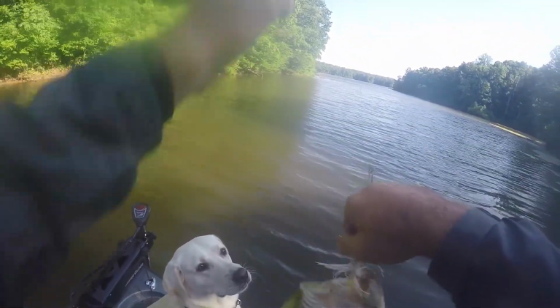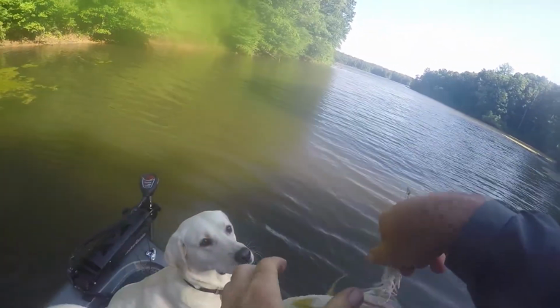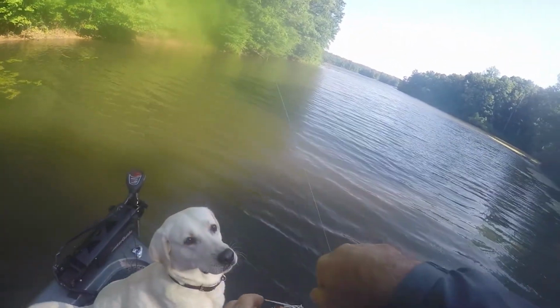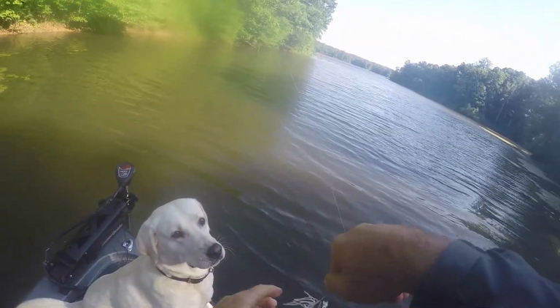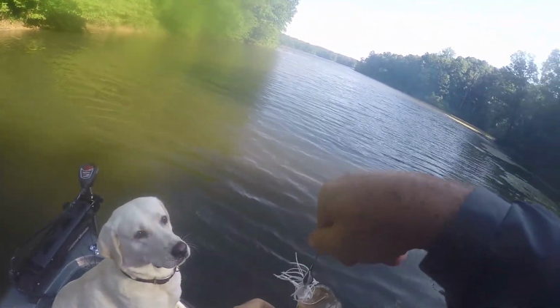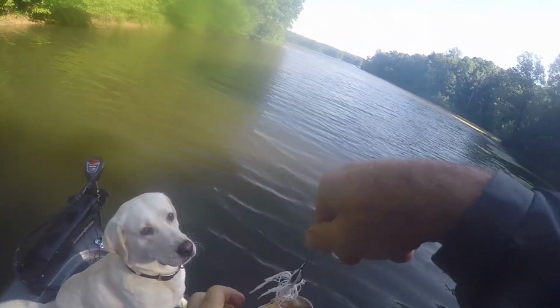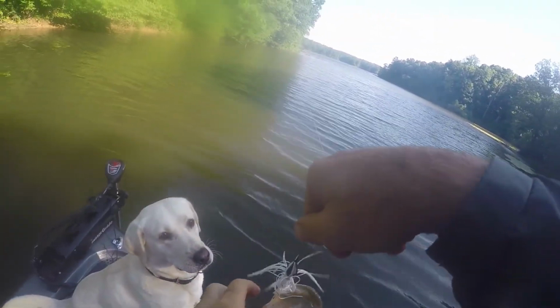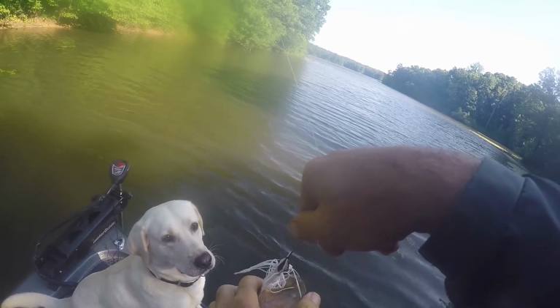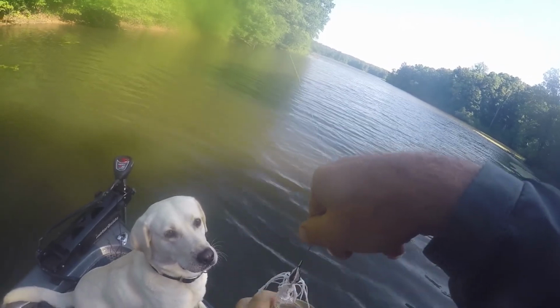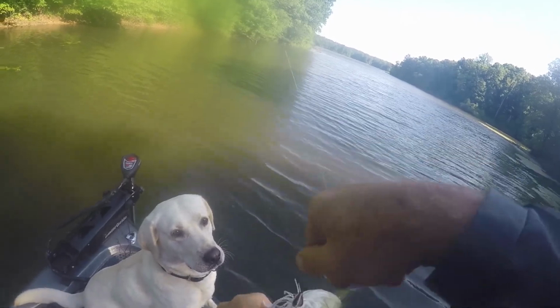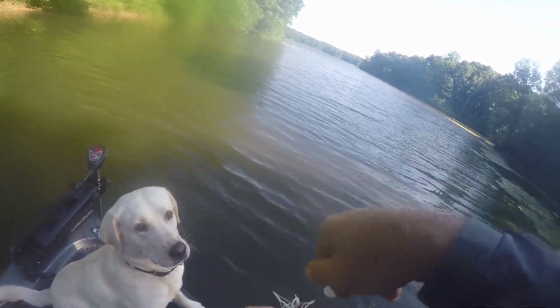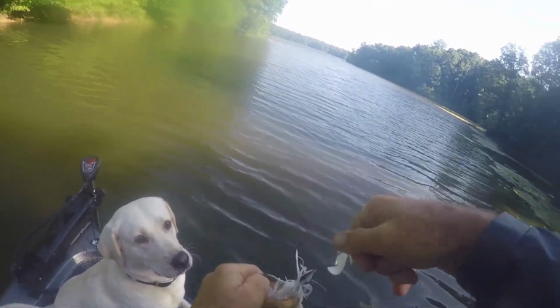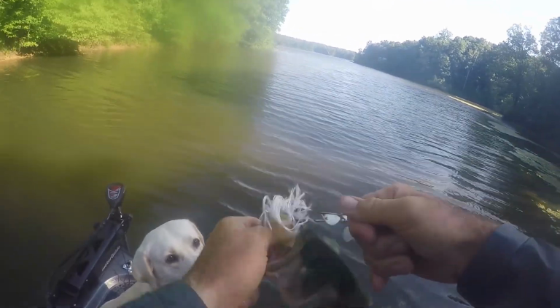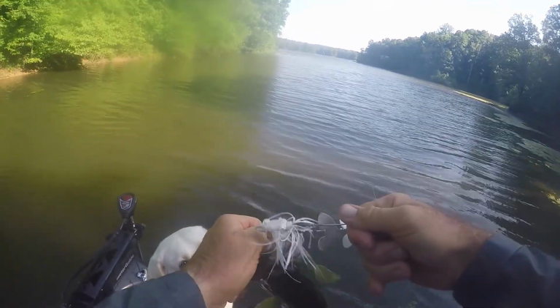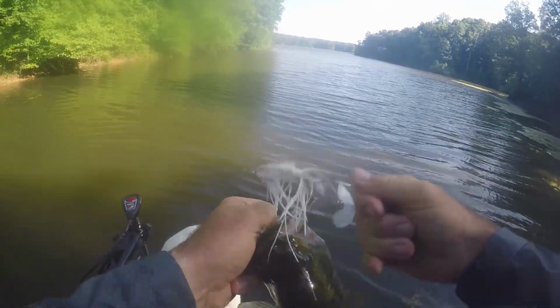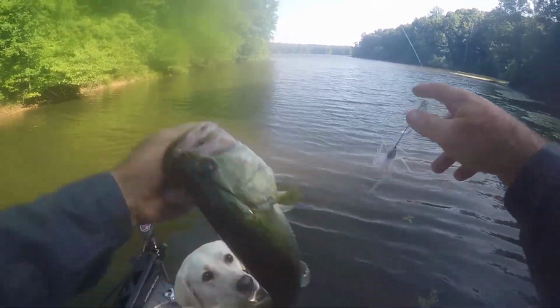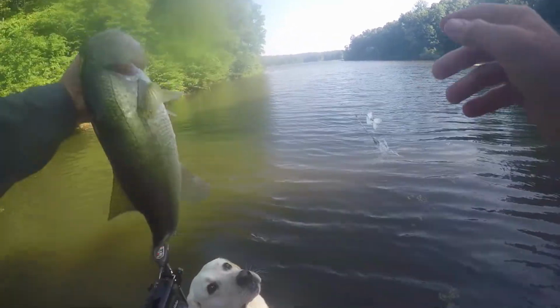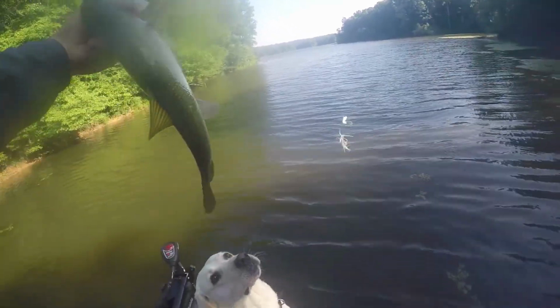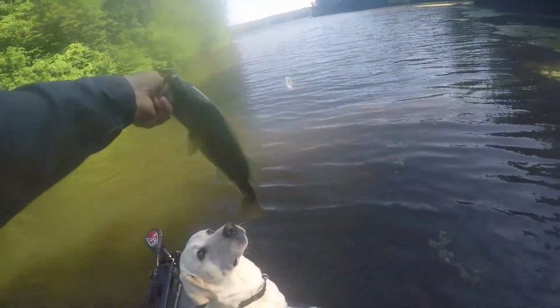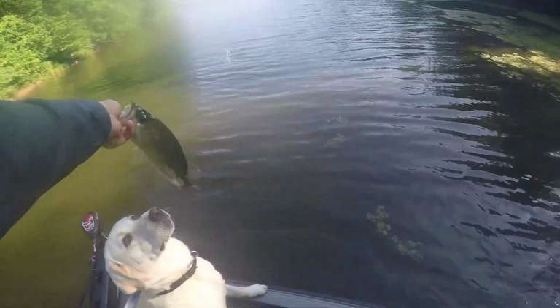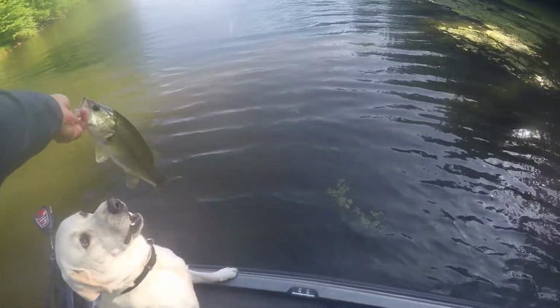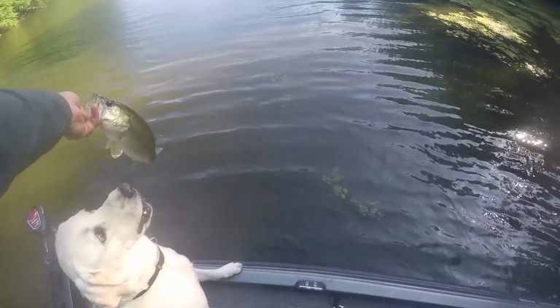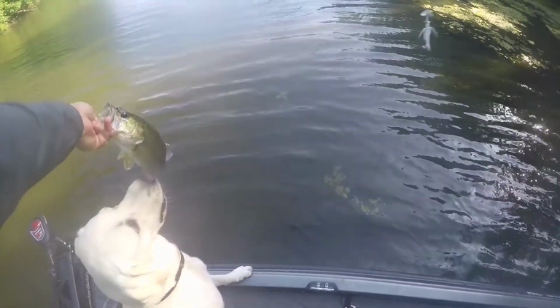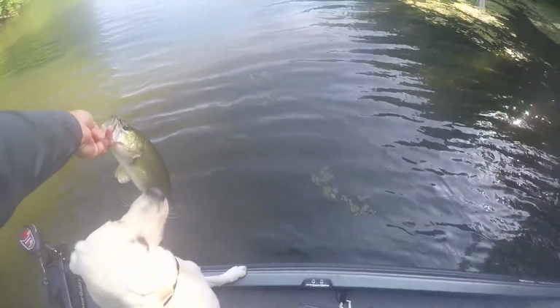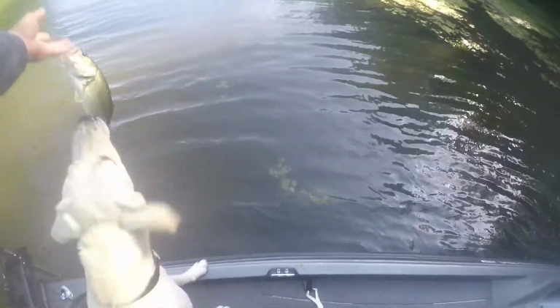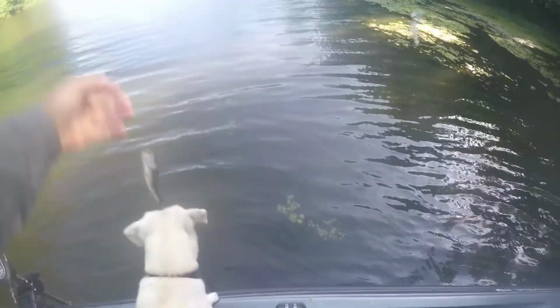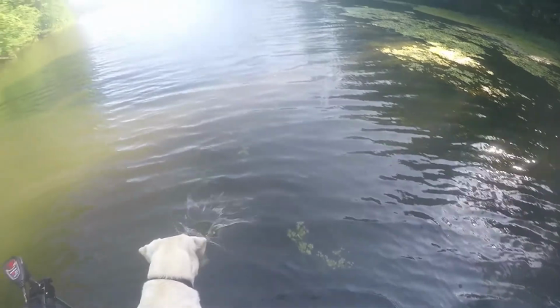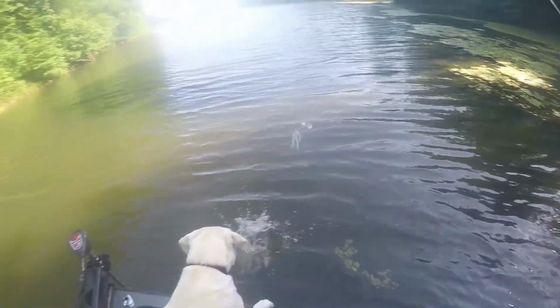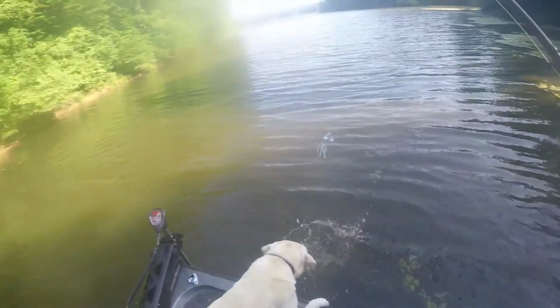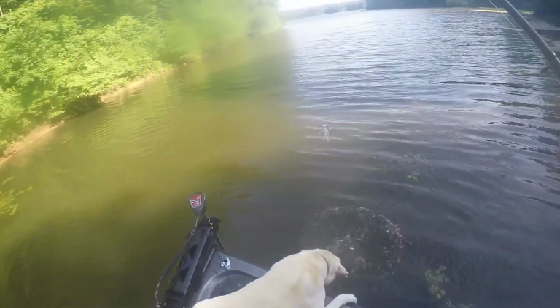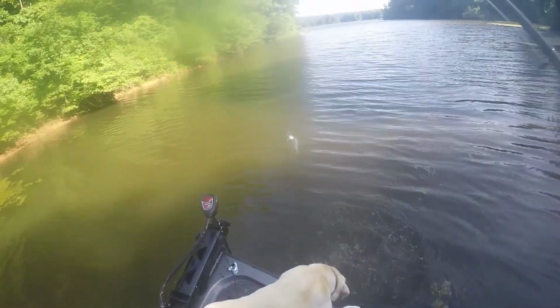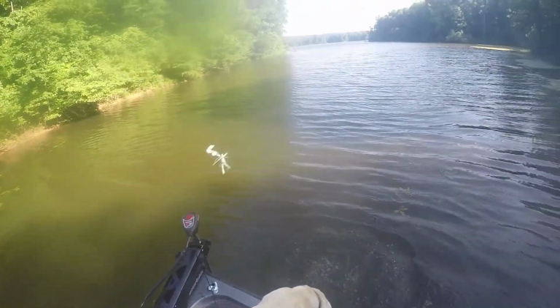It's just so much fun to see a fish come up, blow up on your bait, and take it under. There's really nothing better. That's a great way to cover a lot of water.